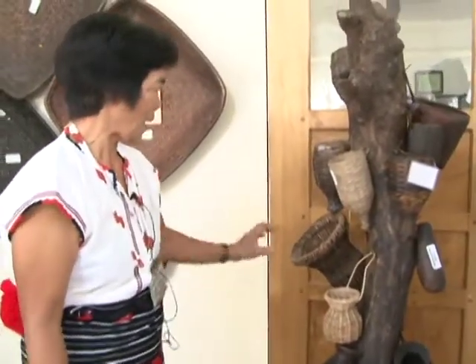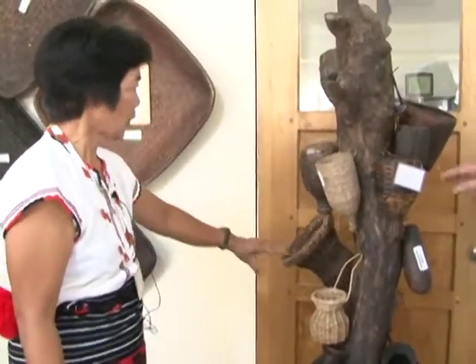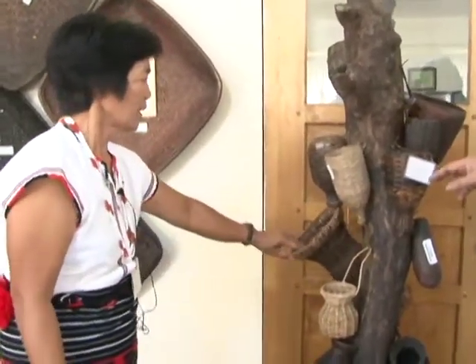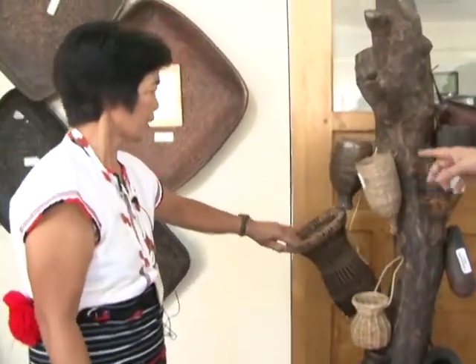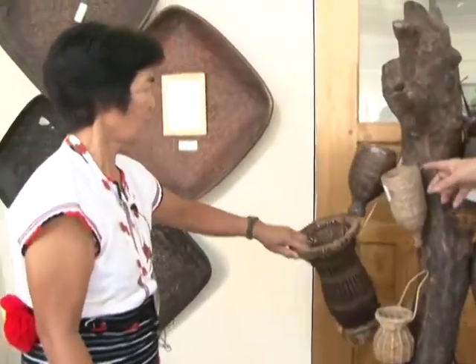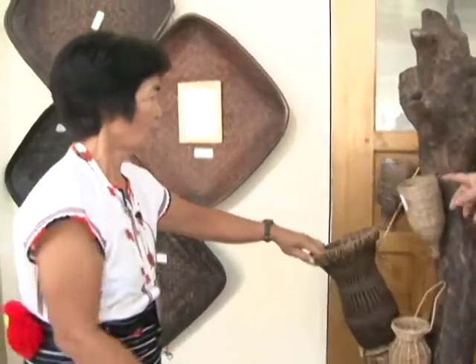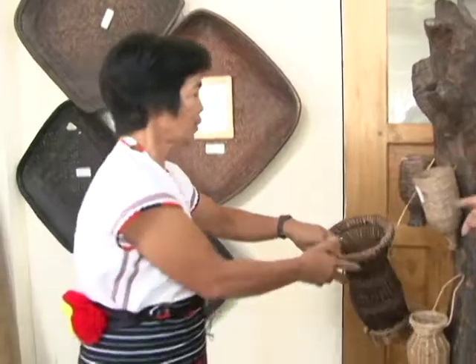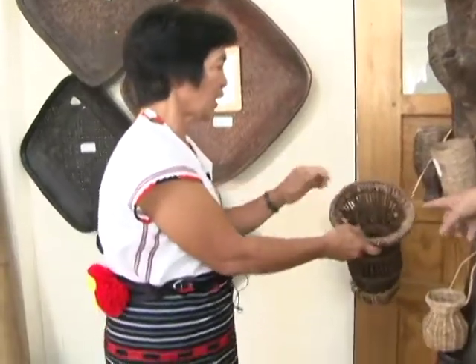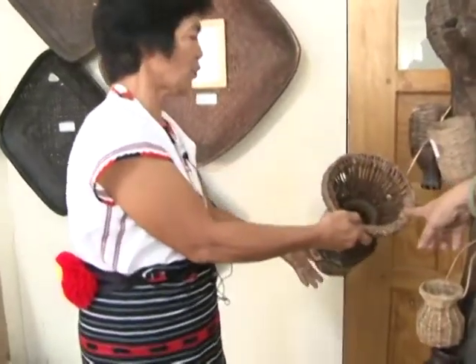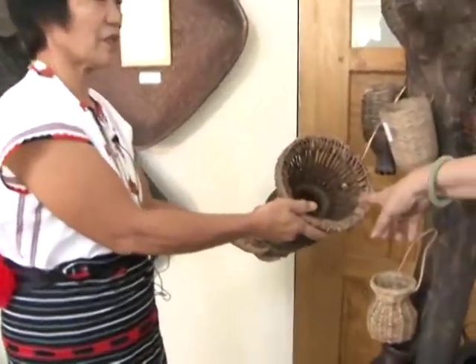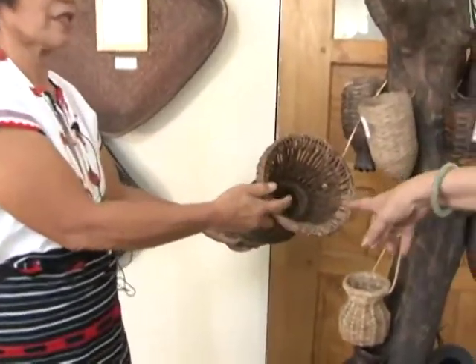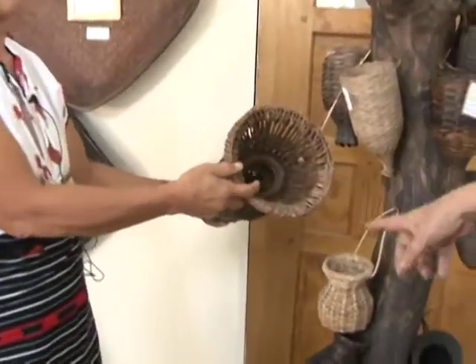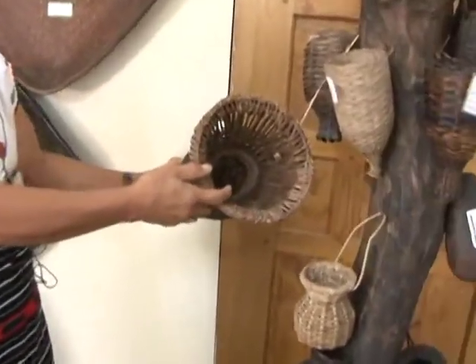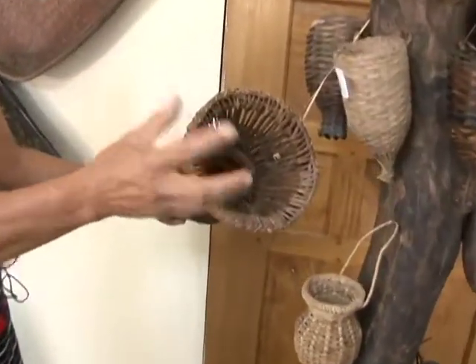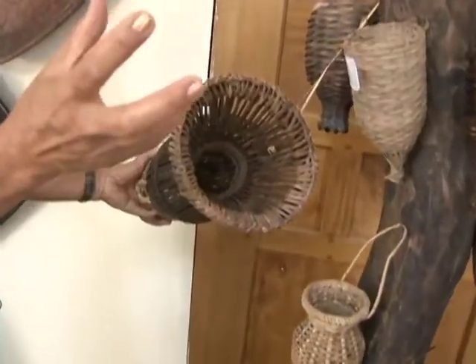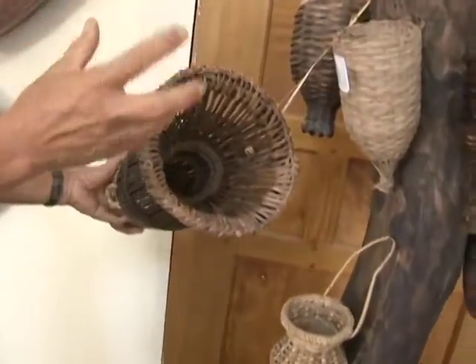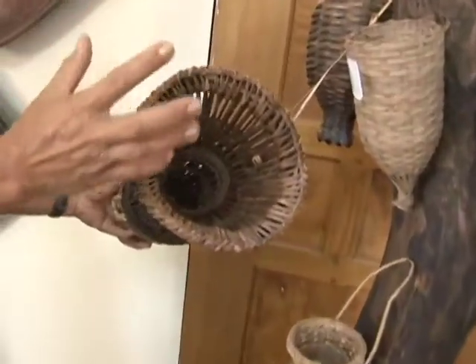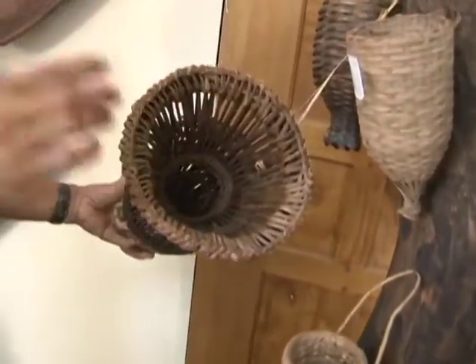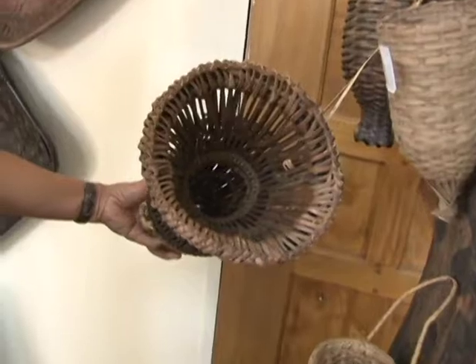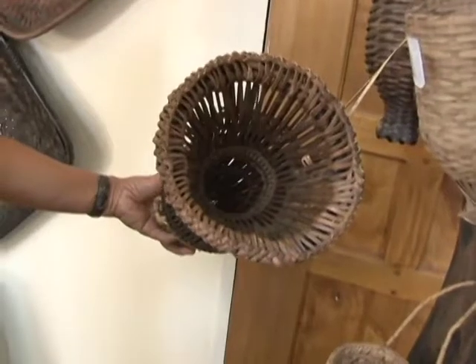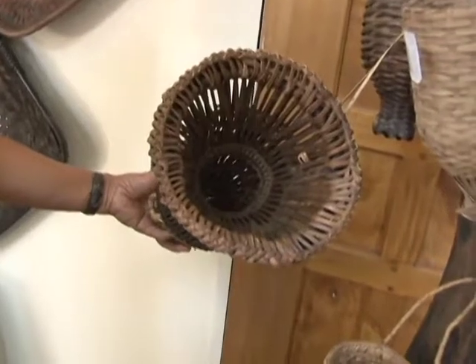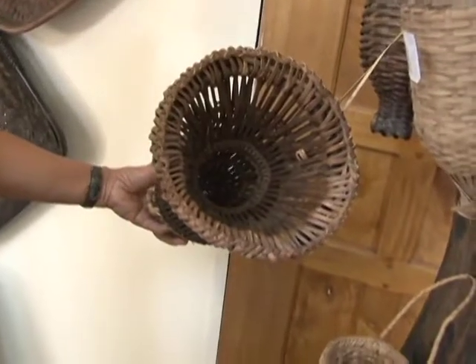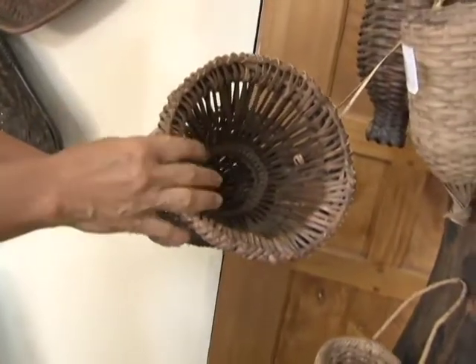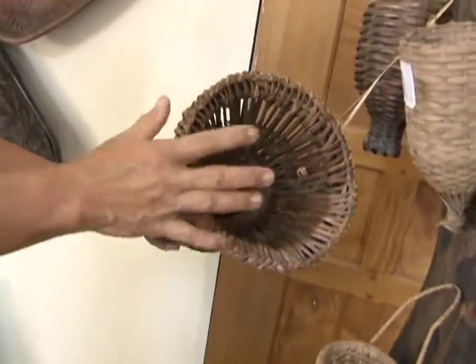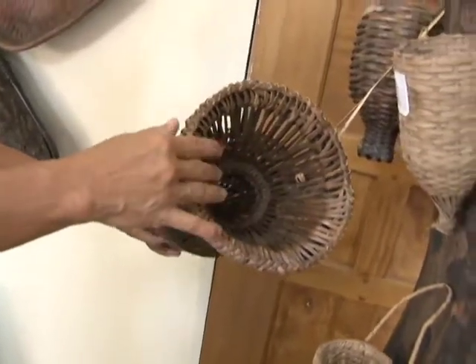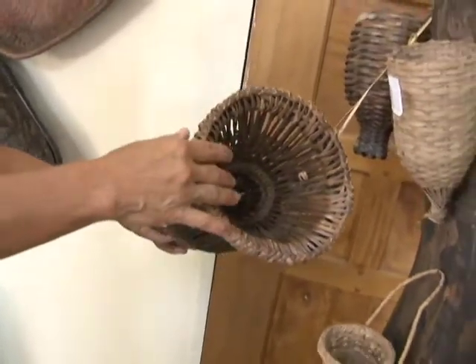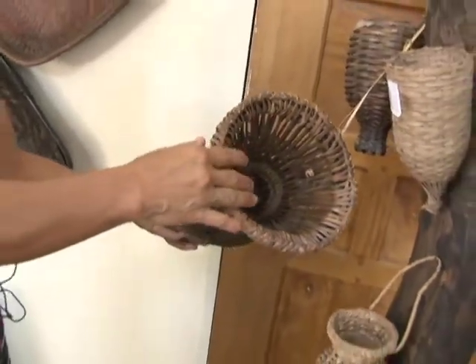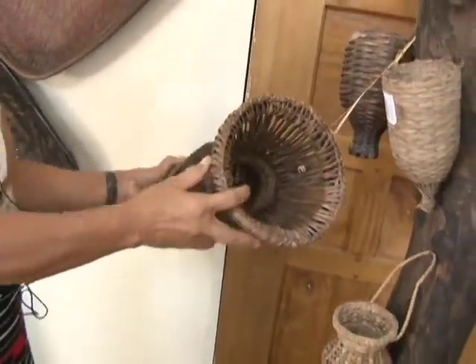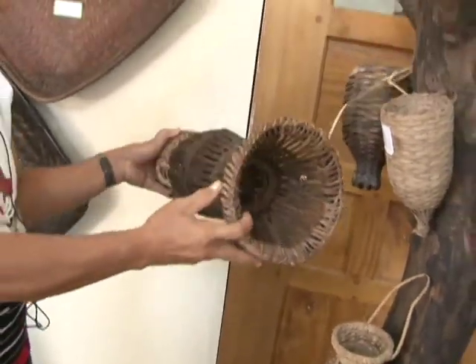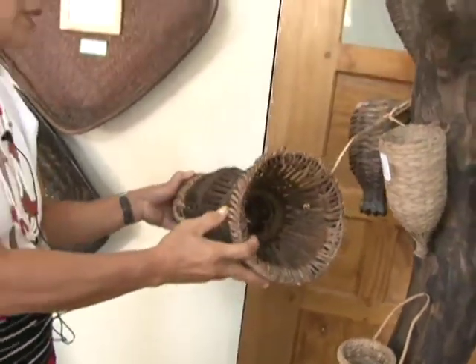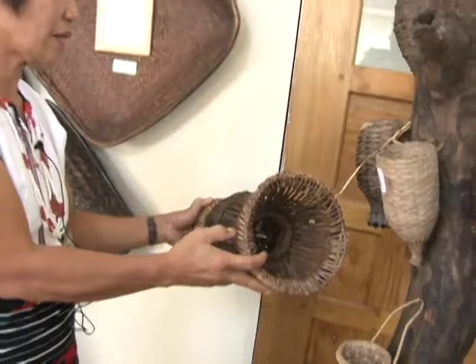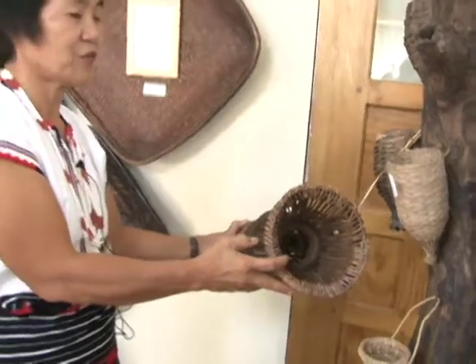This one is for fish found in the river or in streams. There is a kind of fish — a short one — found in the river, and we use this kind of basket for it.